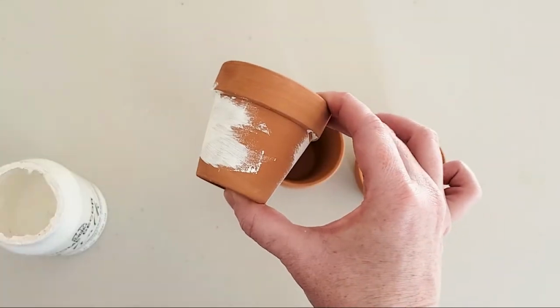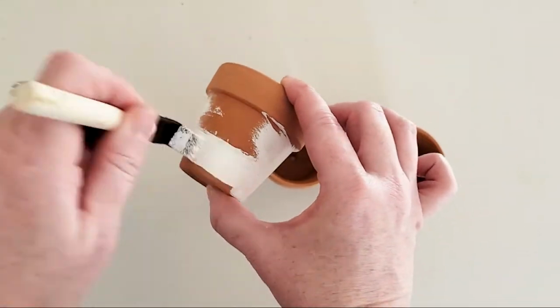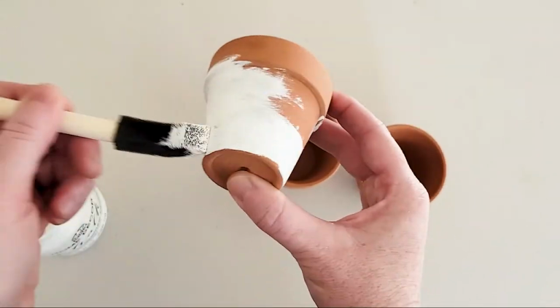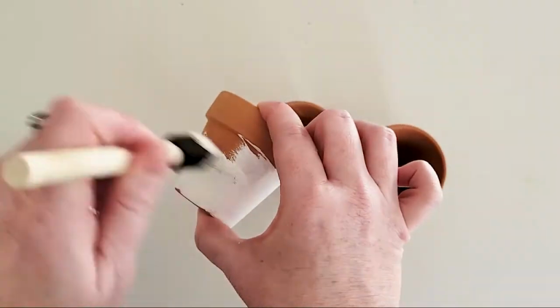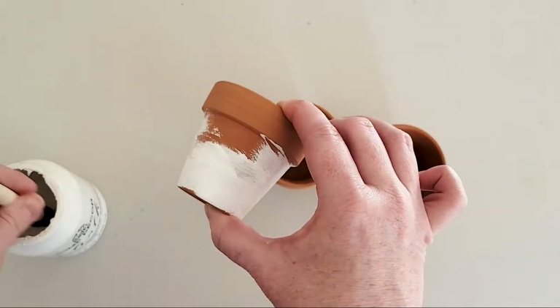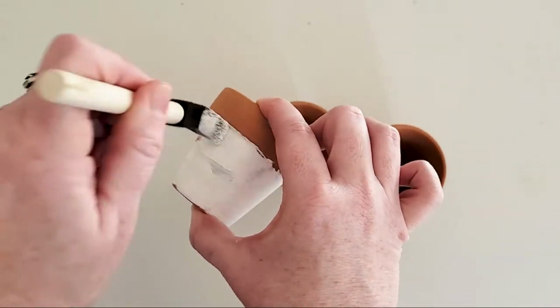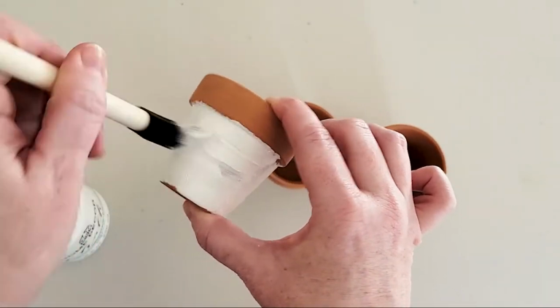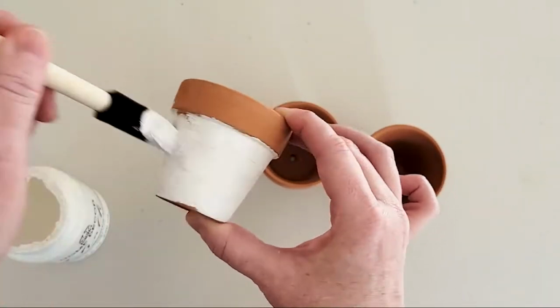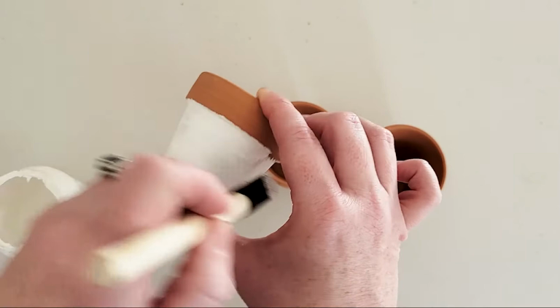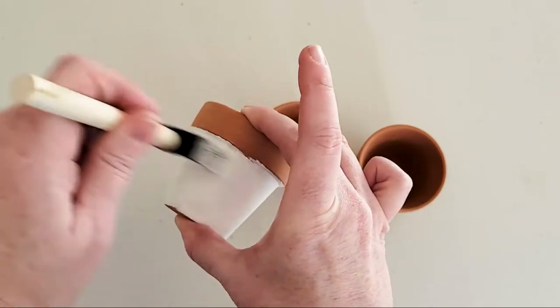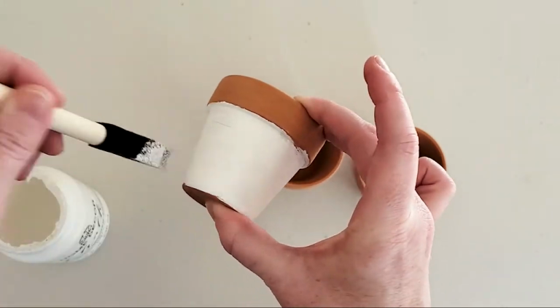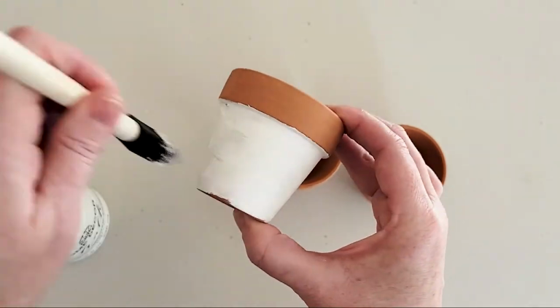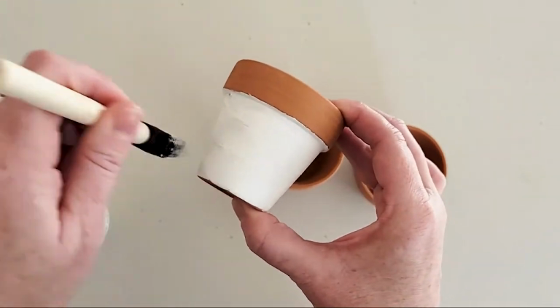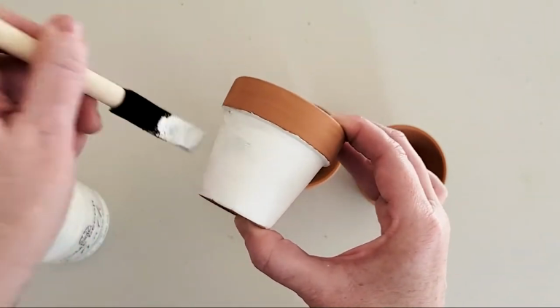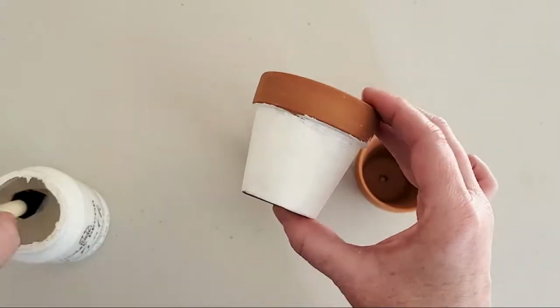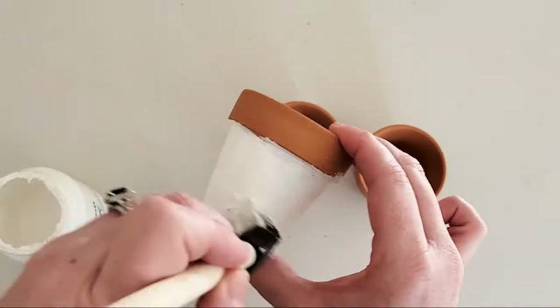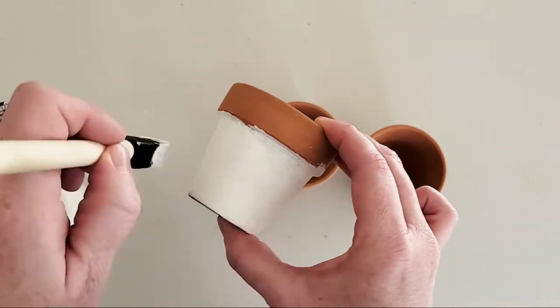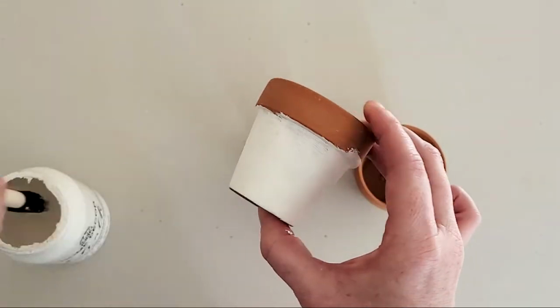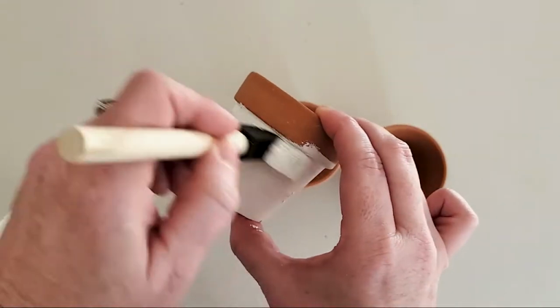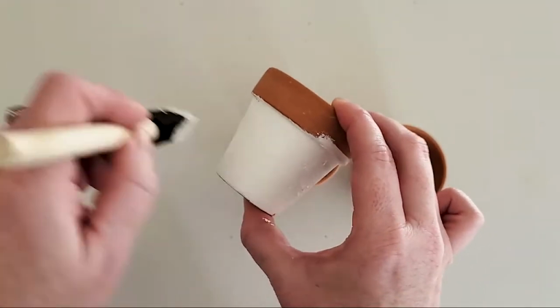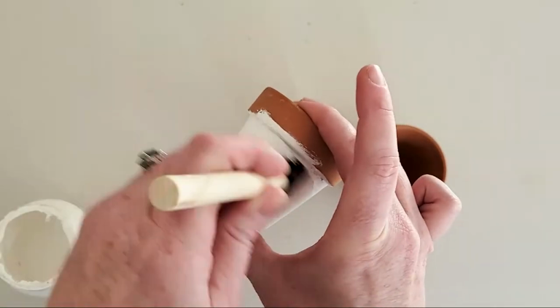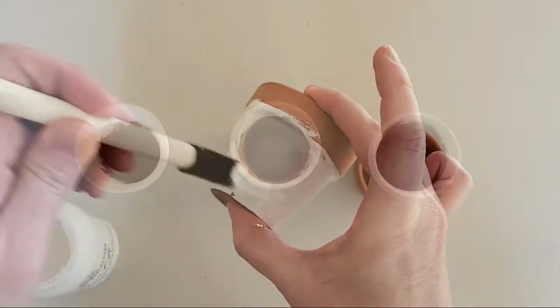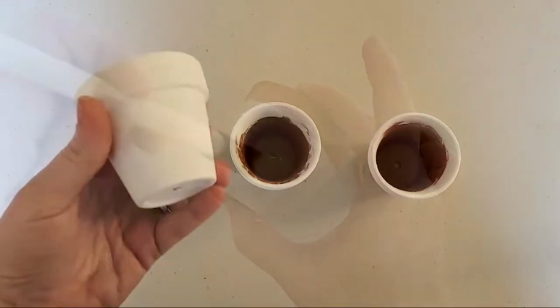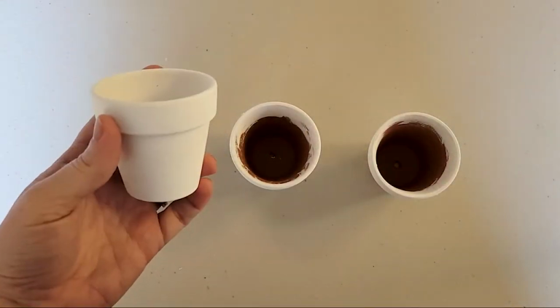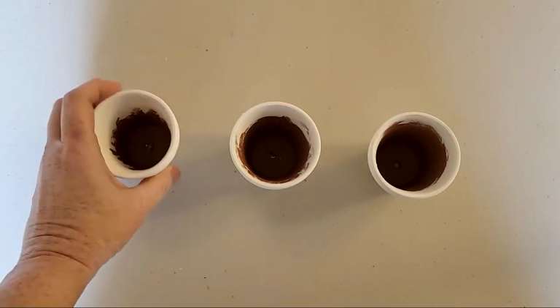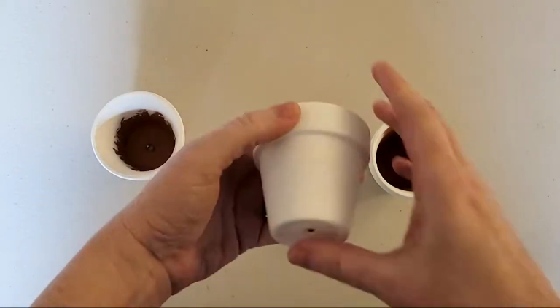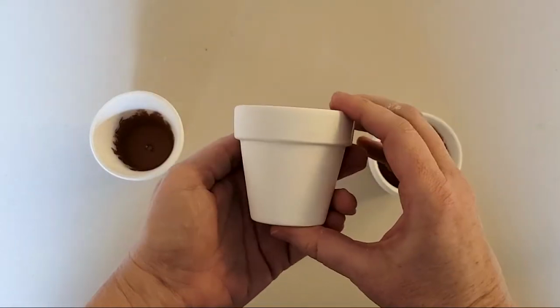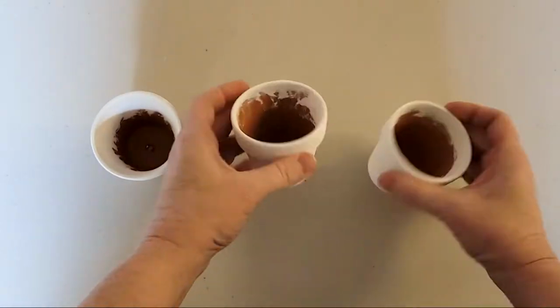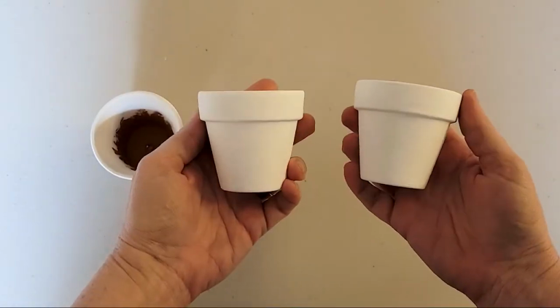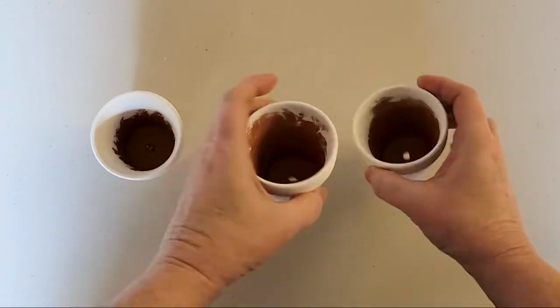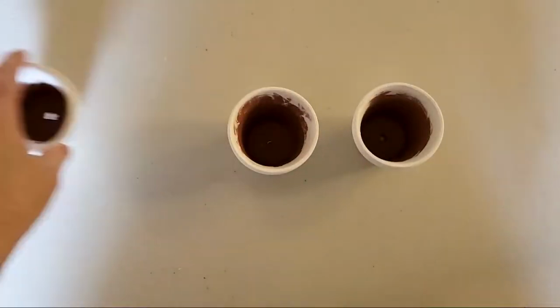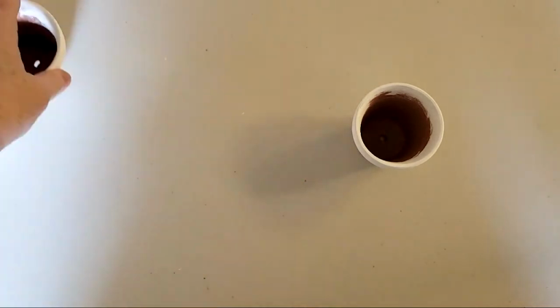Start by painting the pots white with a foam brush. We're using a white matte chalk paint for that high-end modern farmhouse look. Then, using your cutting machine and a farmhouse style font, you'll want to create some custom labels and cut them out of permanent adhesive vinyl.